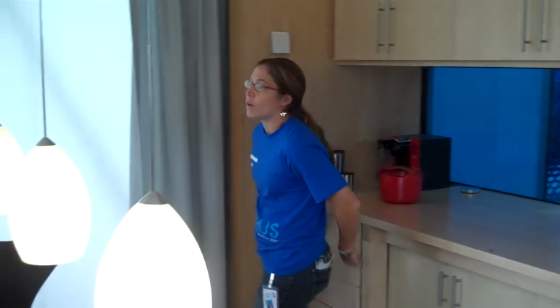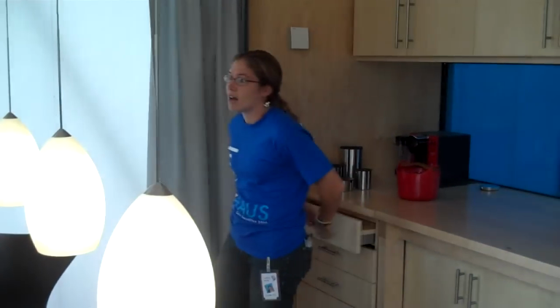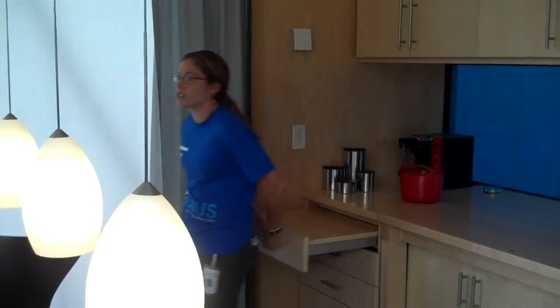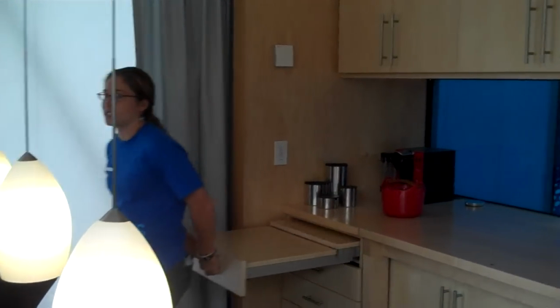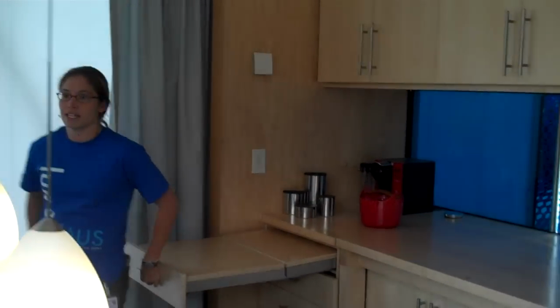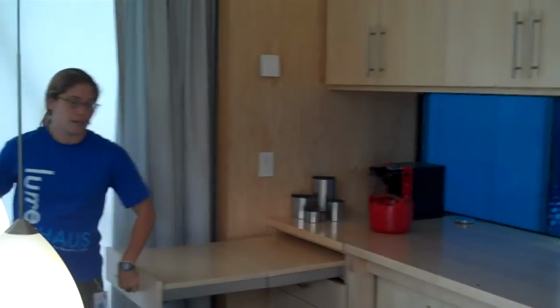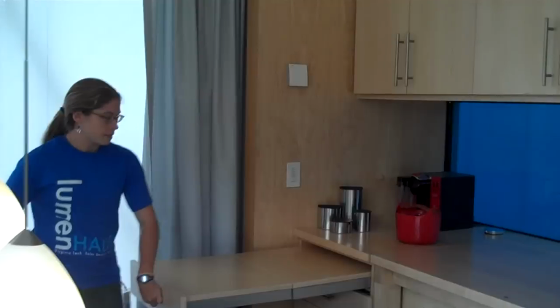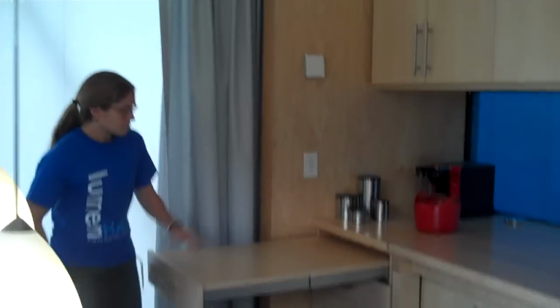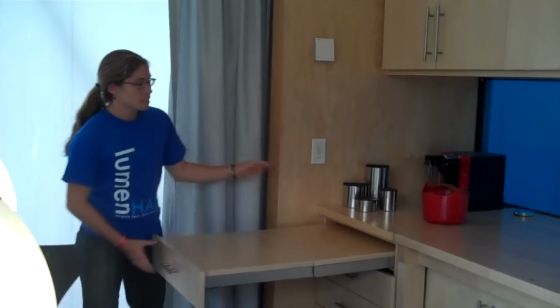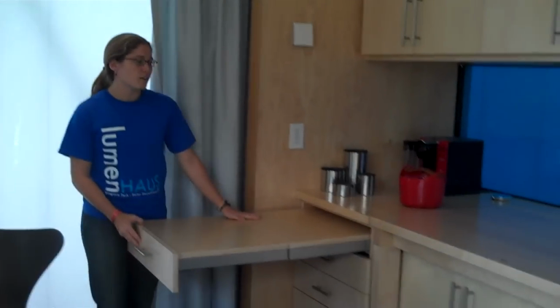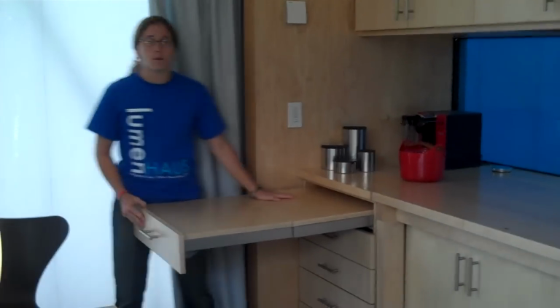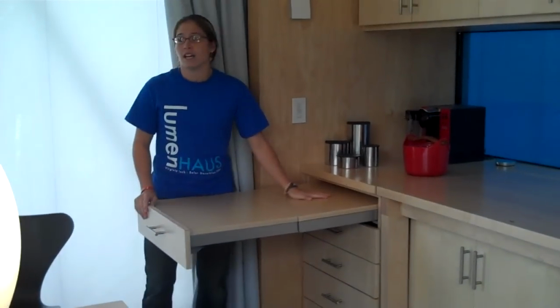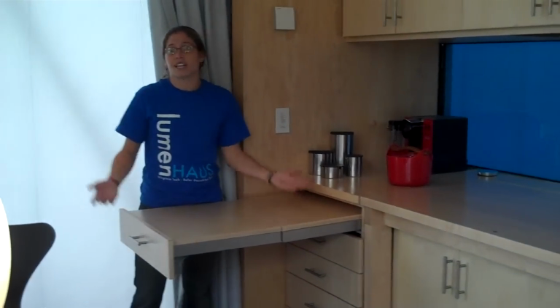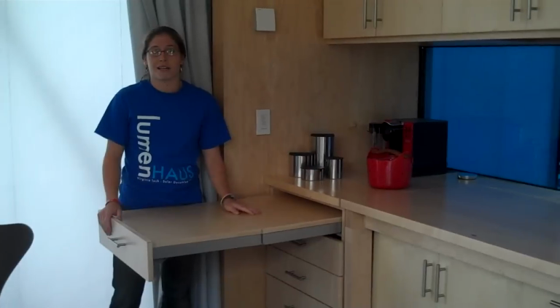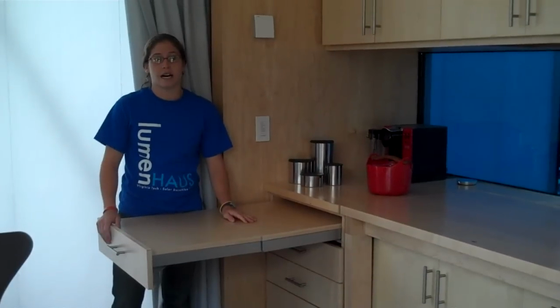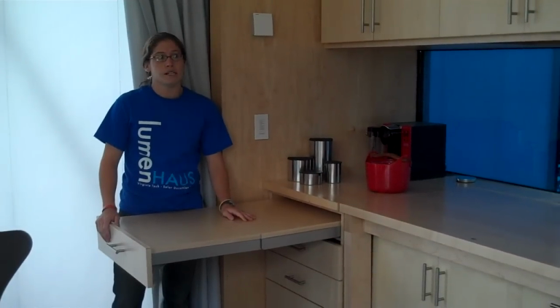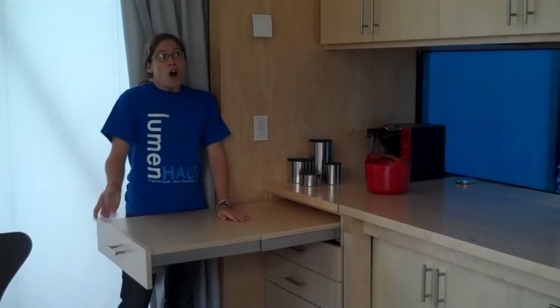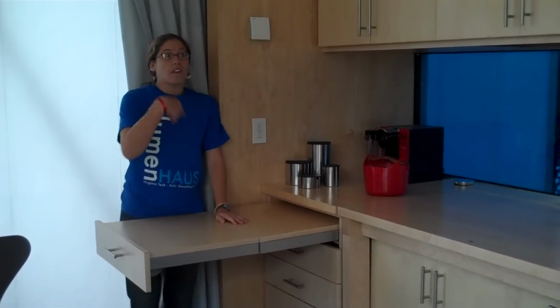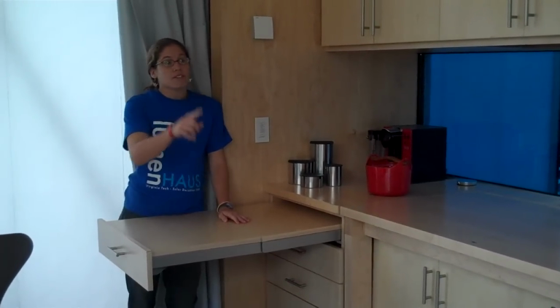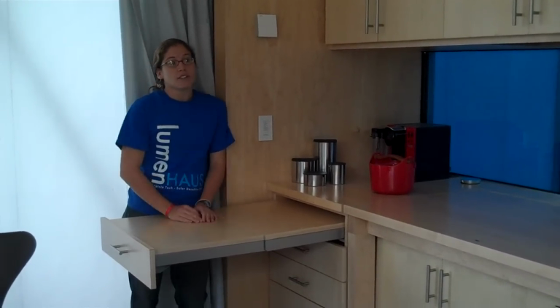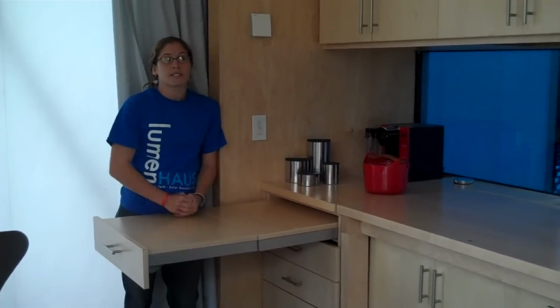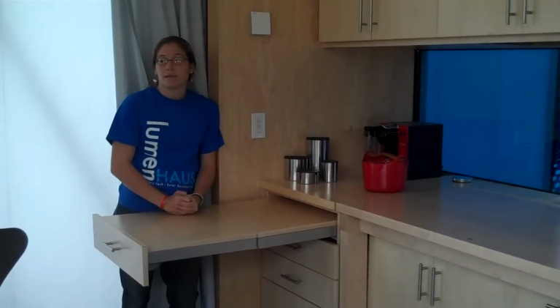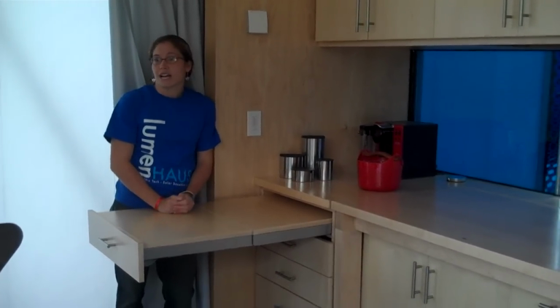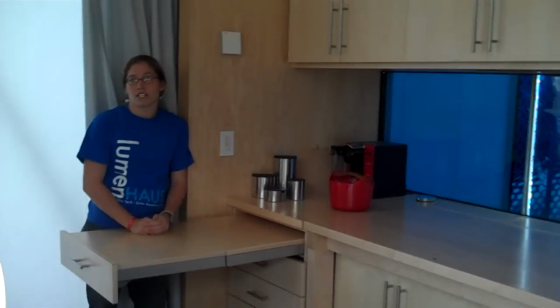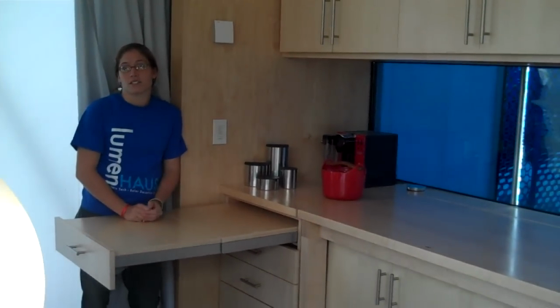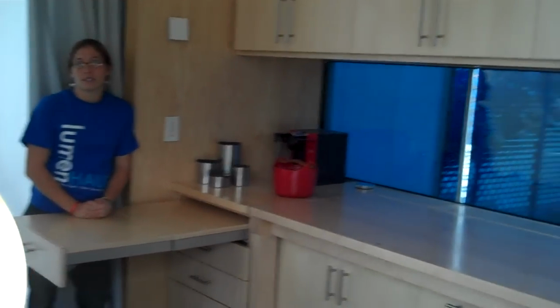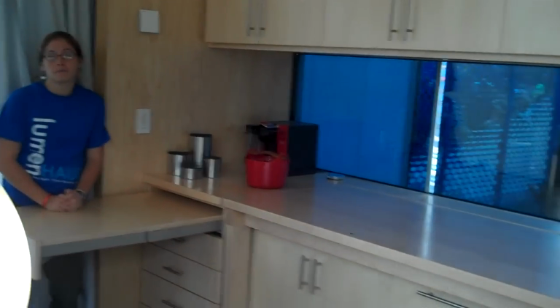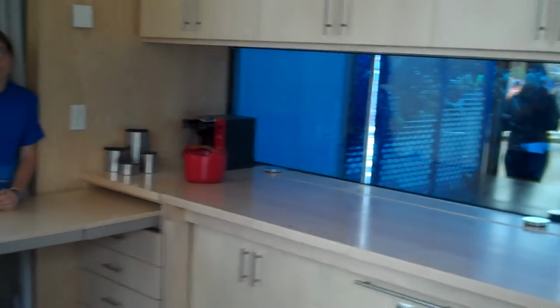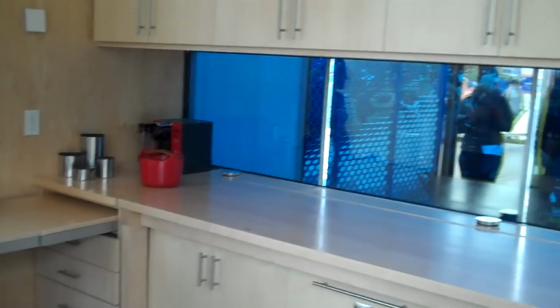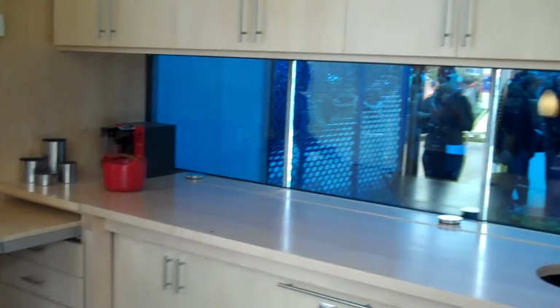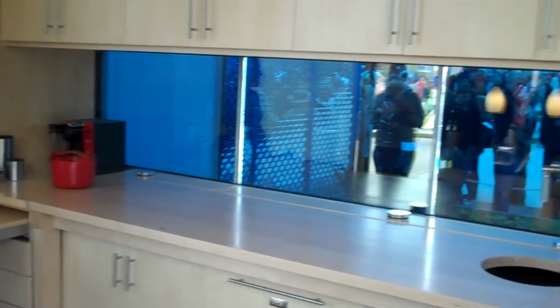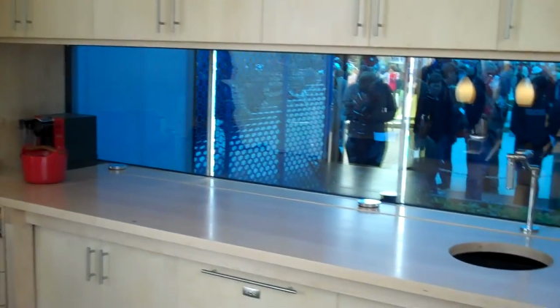We also have extra counter space here. So very quickly, your kitchen space can double. All the cabinetry that you see was custom built and designed by Virginia Tech students. Let me know if you guys have any questions.